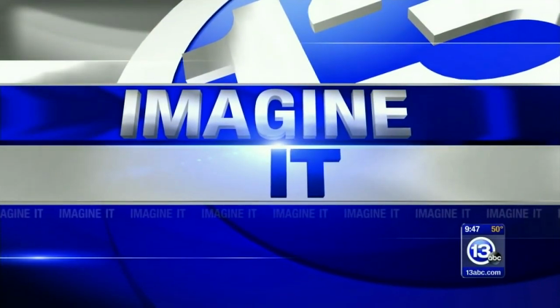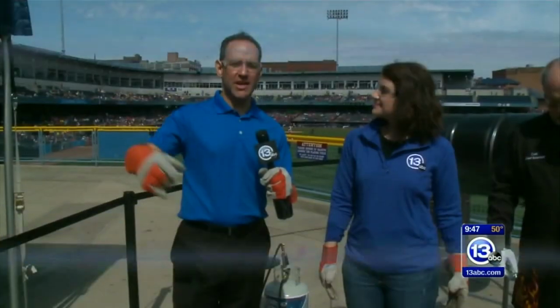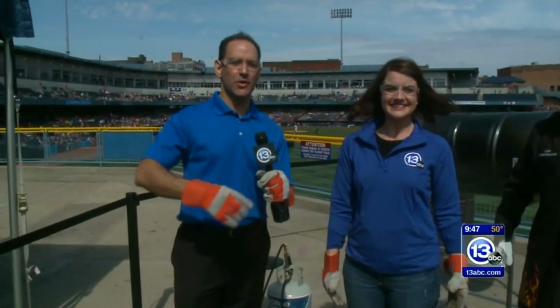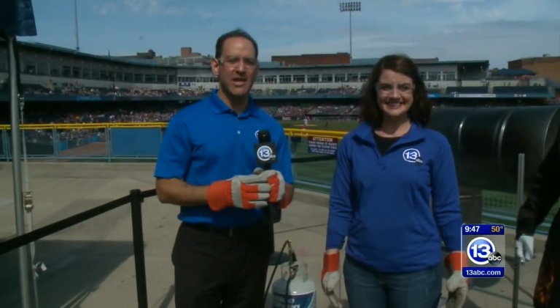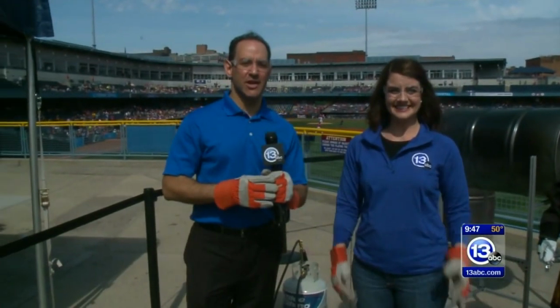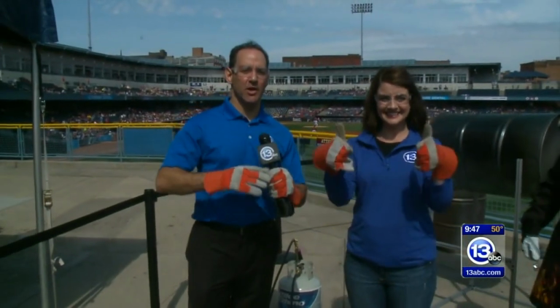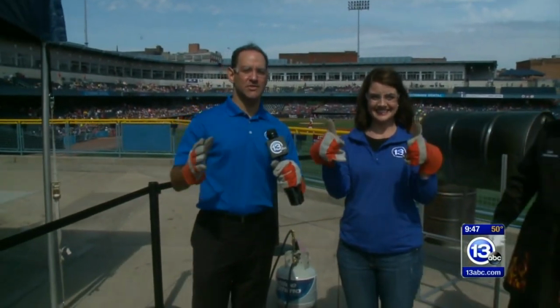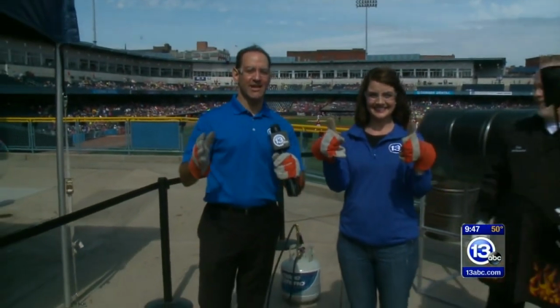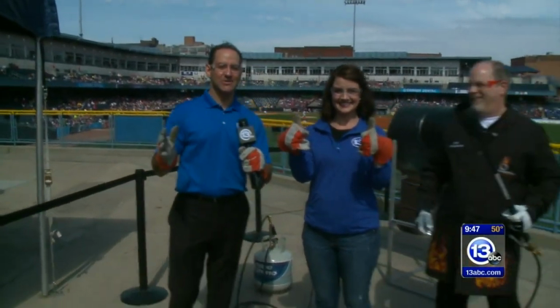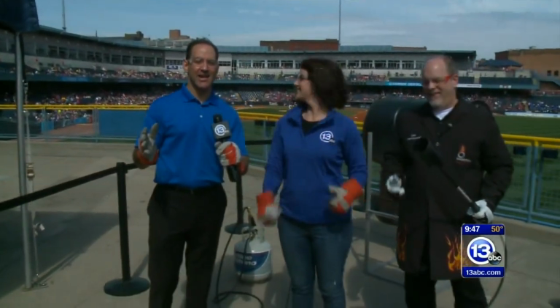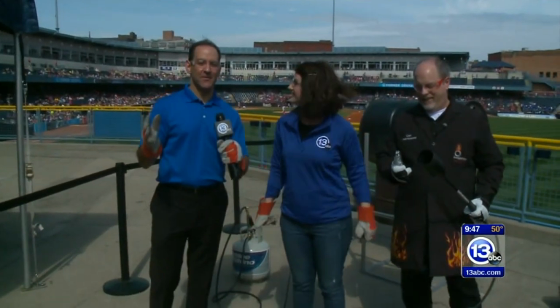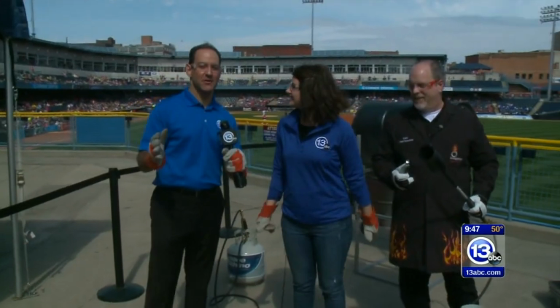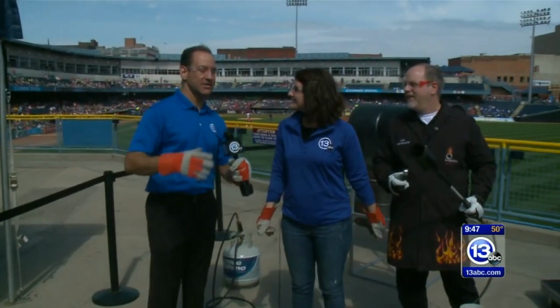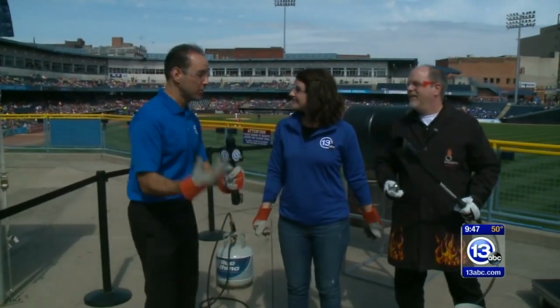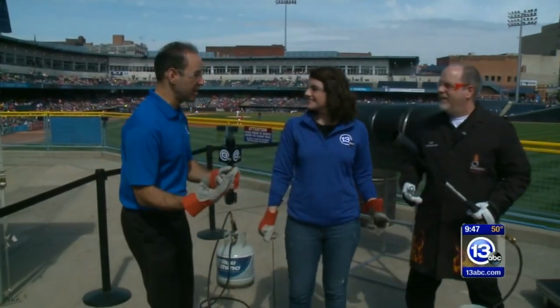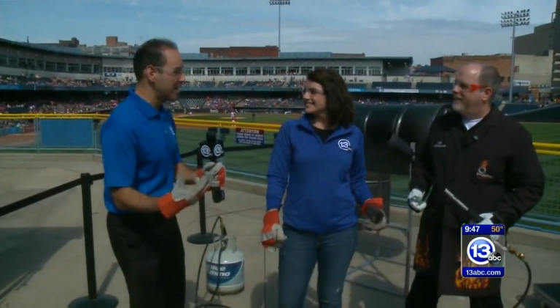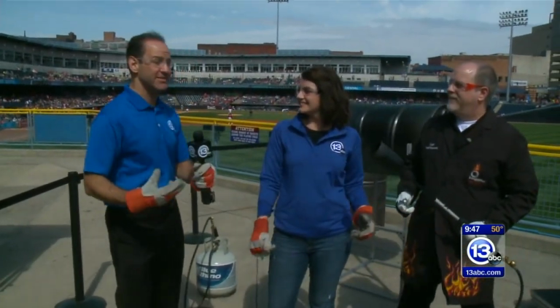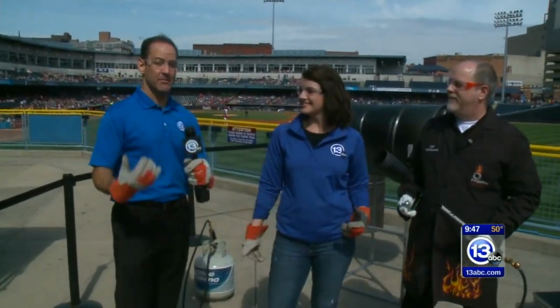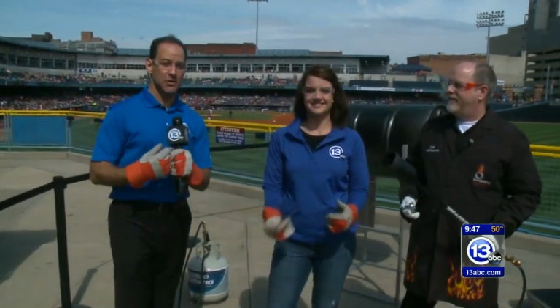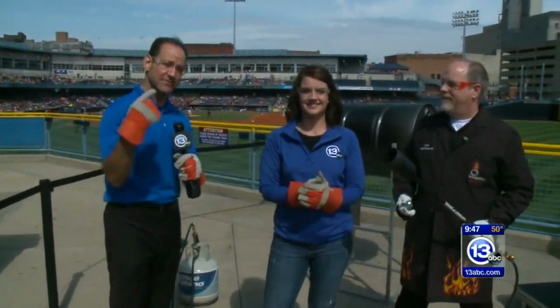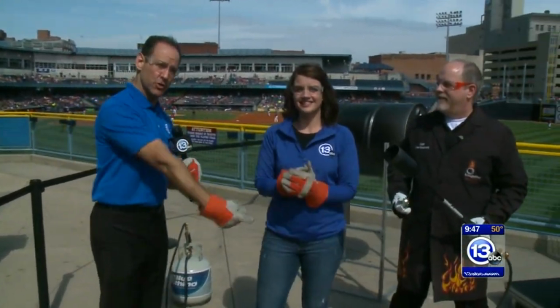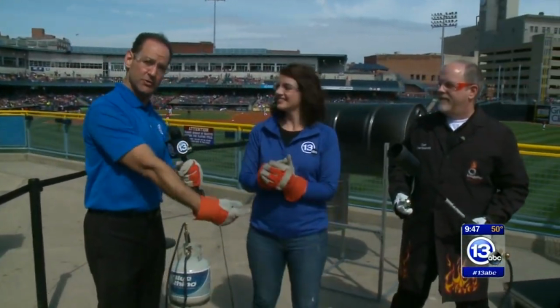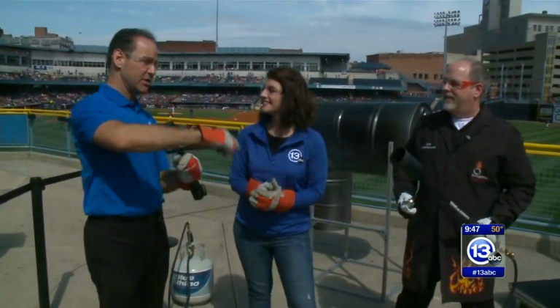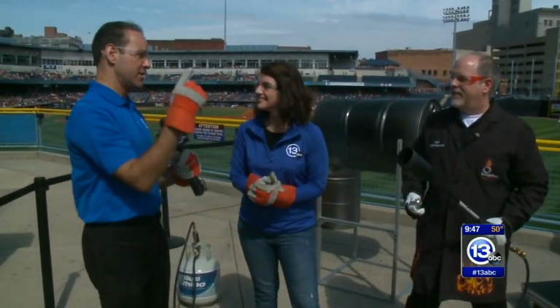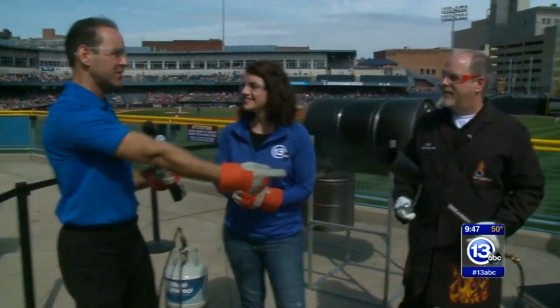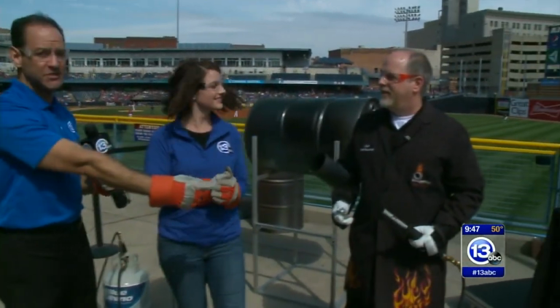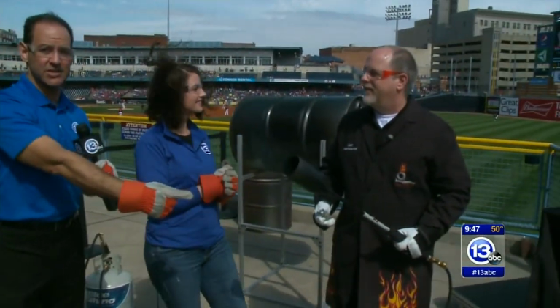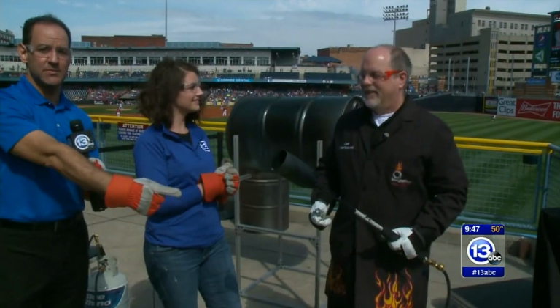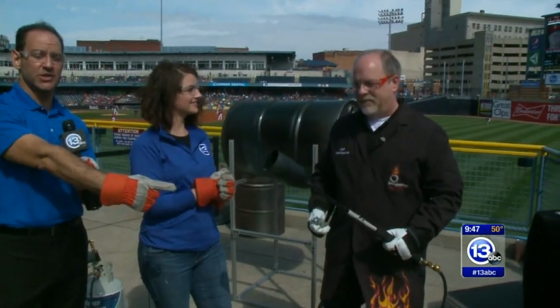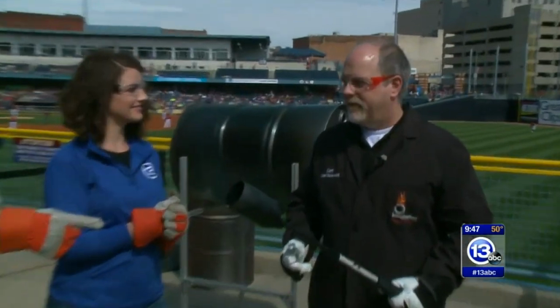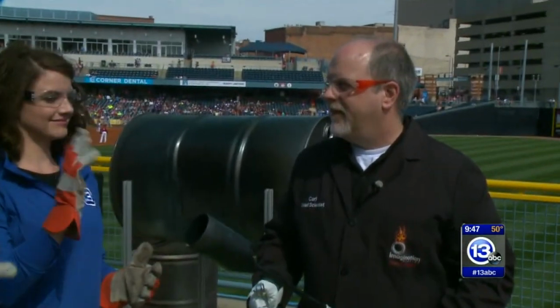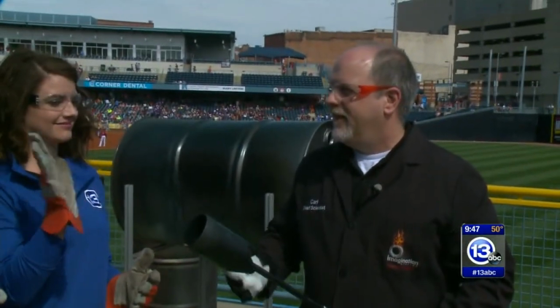Get ready to imagine it. We are once again outside at Fifth Third Field during a Mud Hens game. I'm Tony Geptis, joined with Christina Williams and the Chief Scientist from the Imagination Station, Carl Nelson.